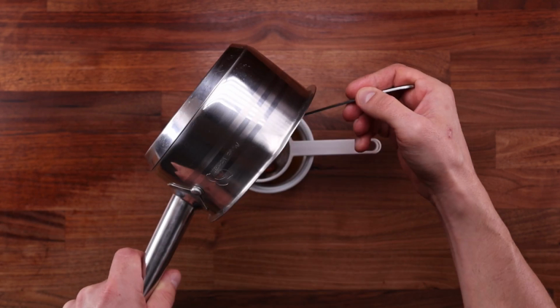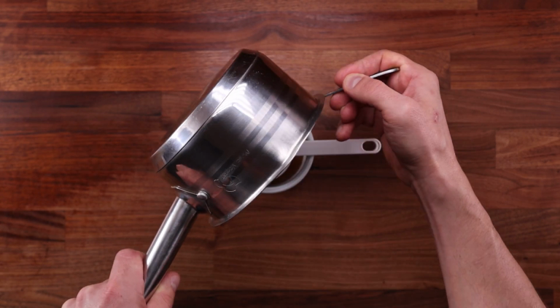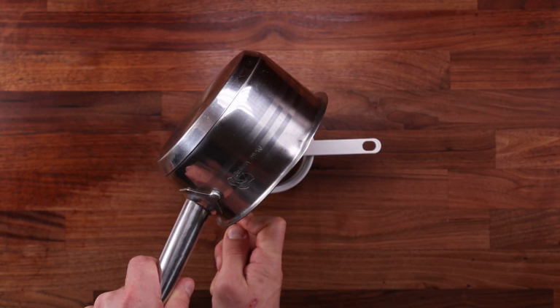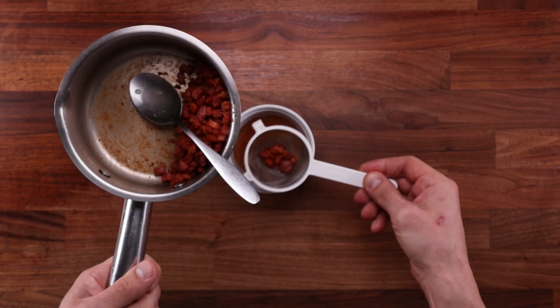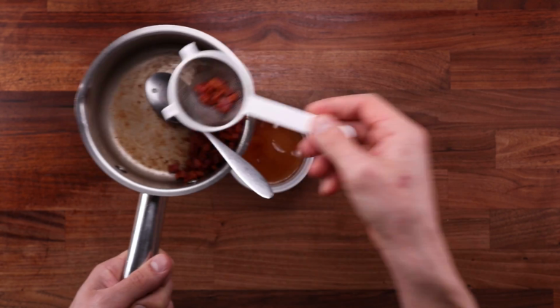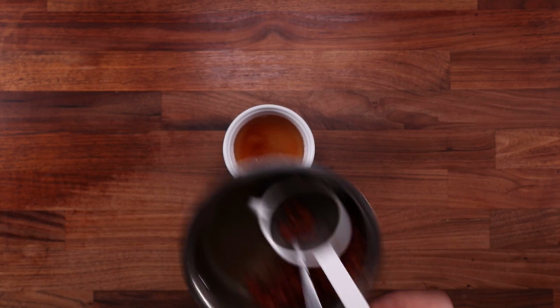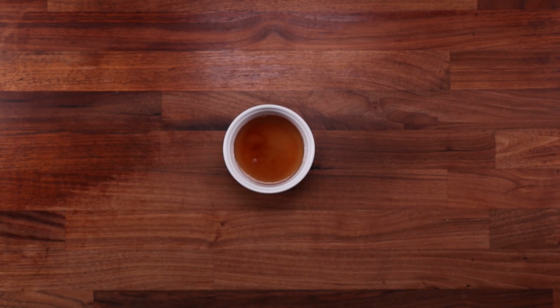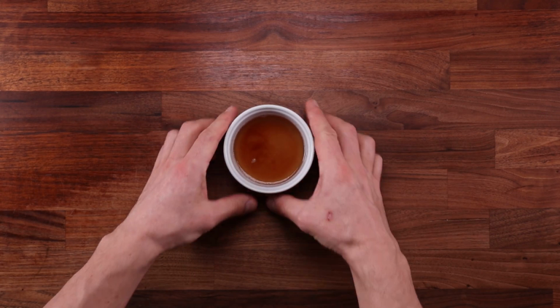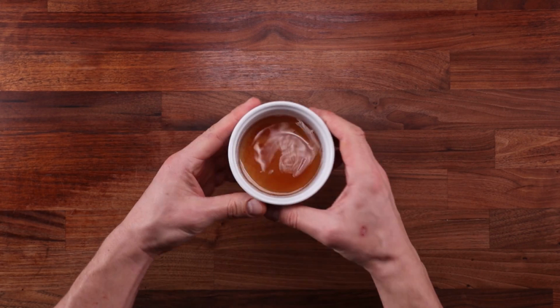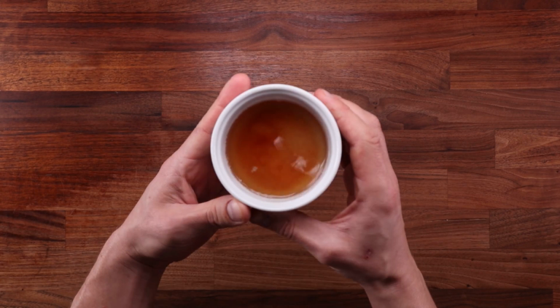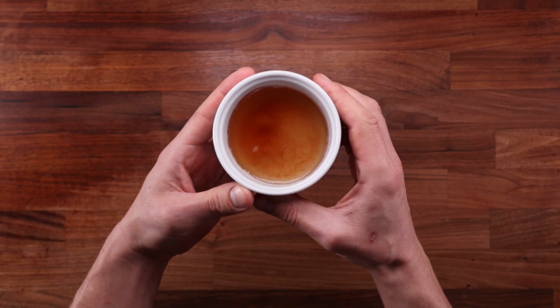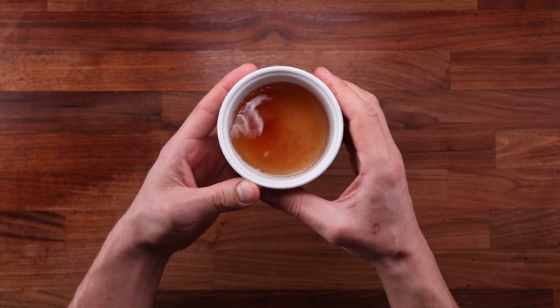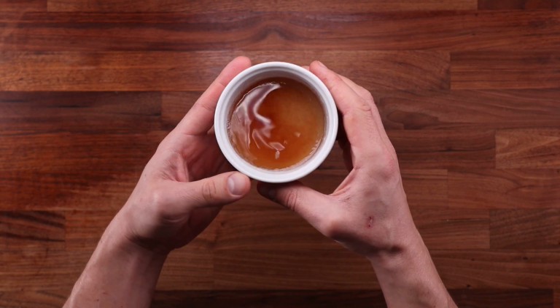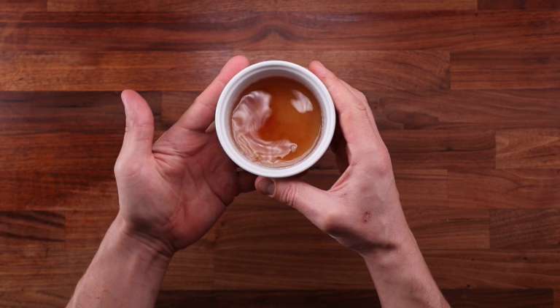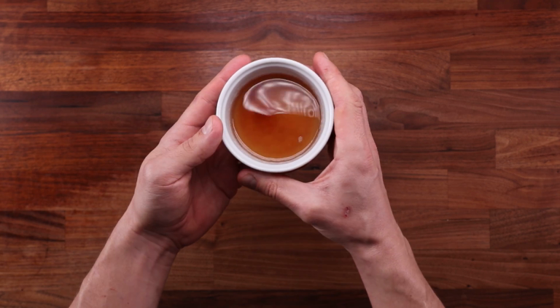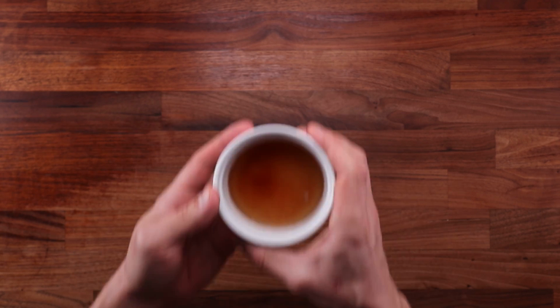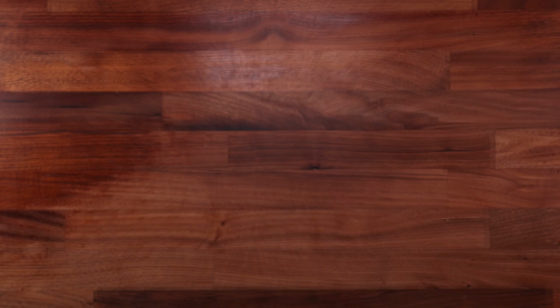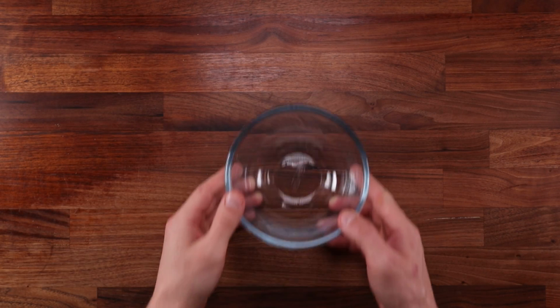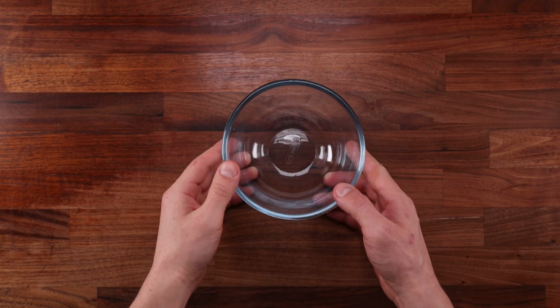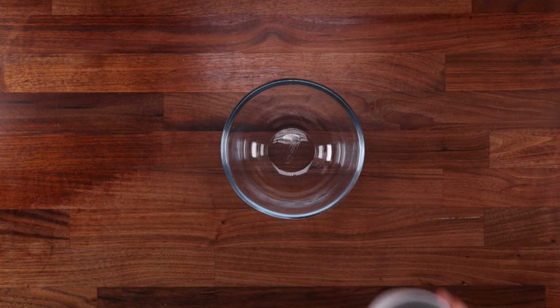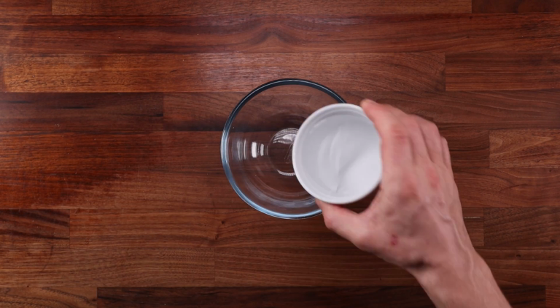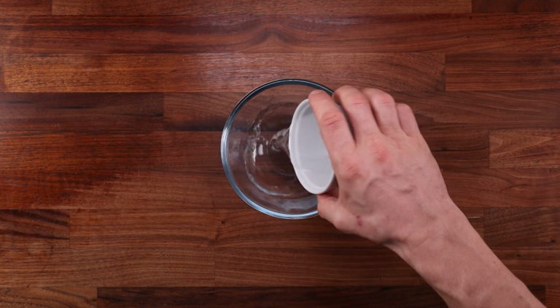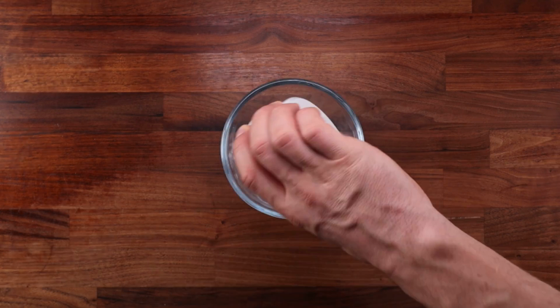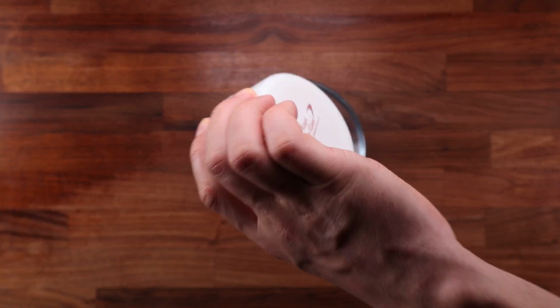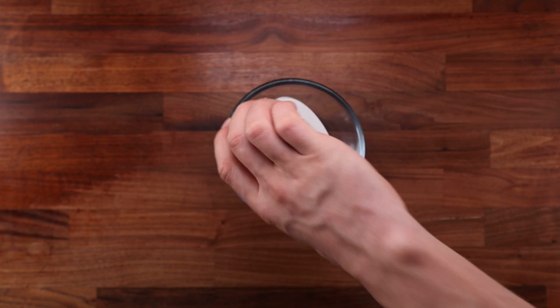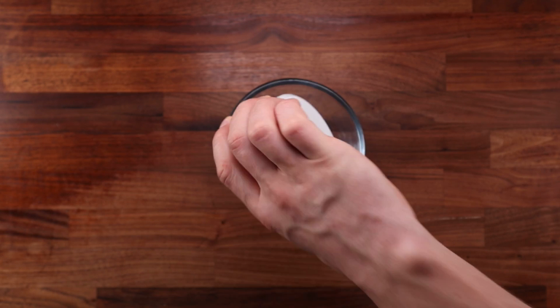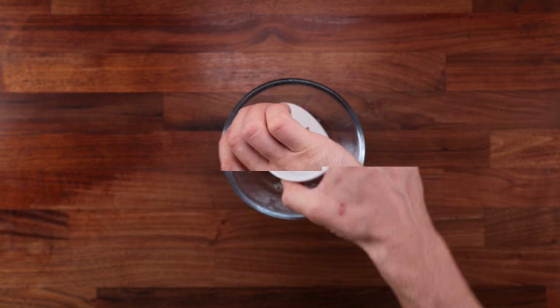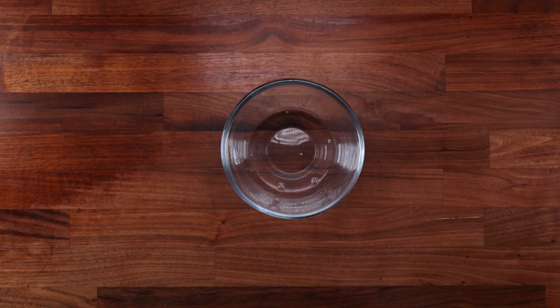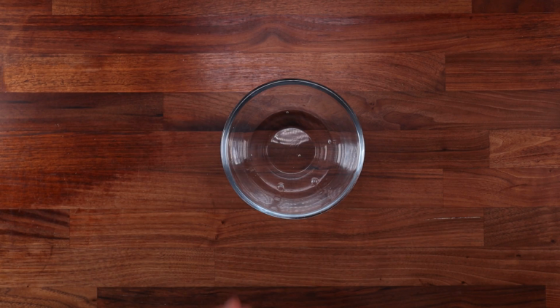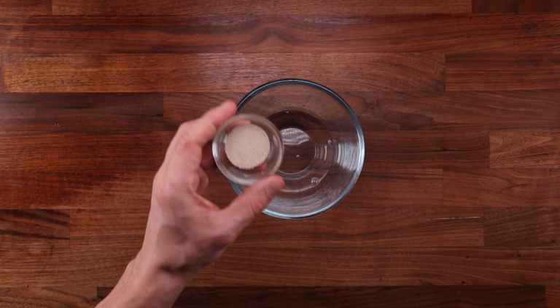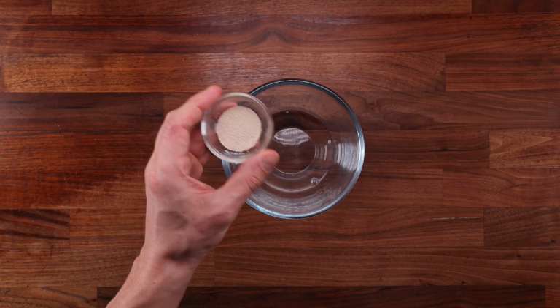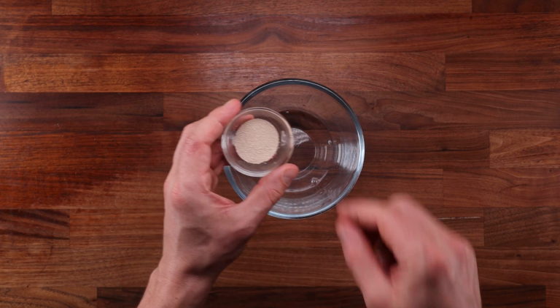I'd suggest making more than you need to be safe. After straining it you can keep it in the fridge for several days and use it for other projects like tortillas. The second thing that makes this bread special is the use of a pre-ferment — fermenting a portion of the total flour ahead of time will greatly enhance the flavor and give it a more sturdy texture.